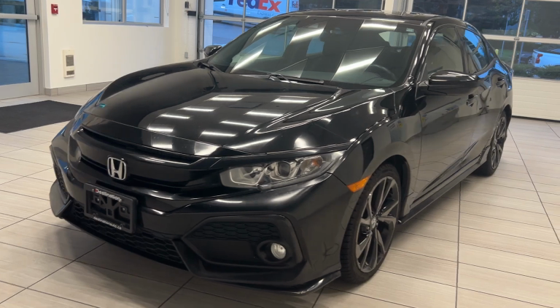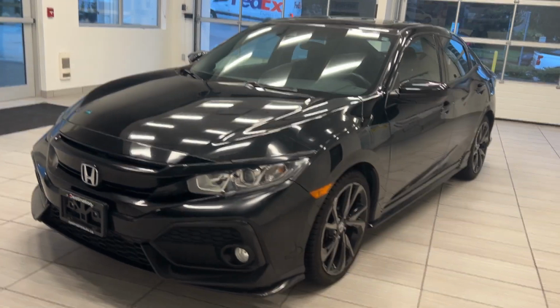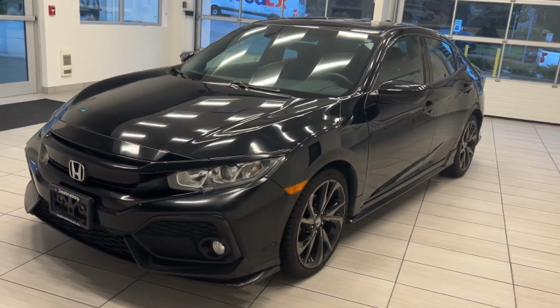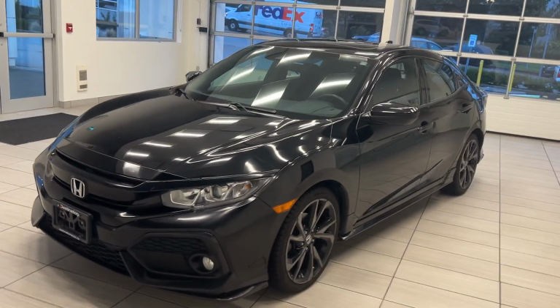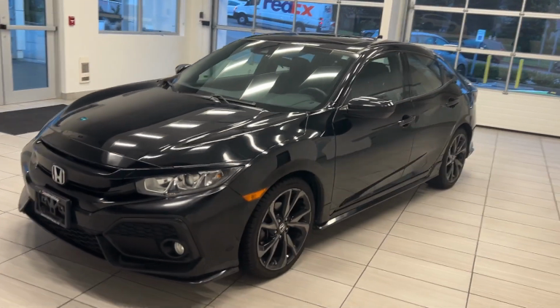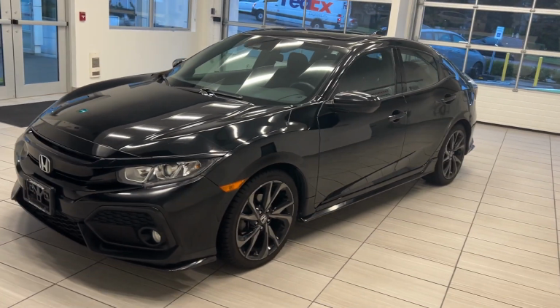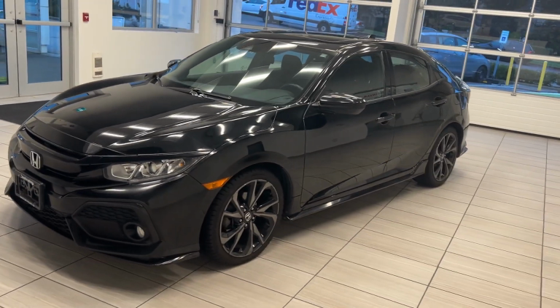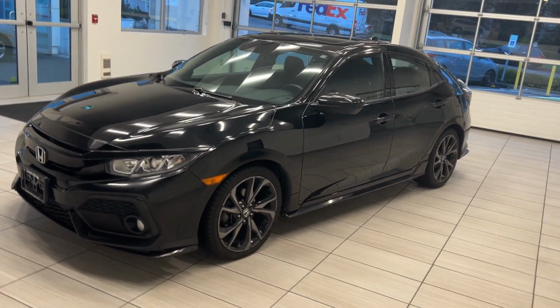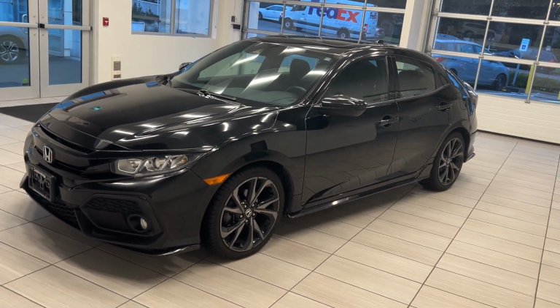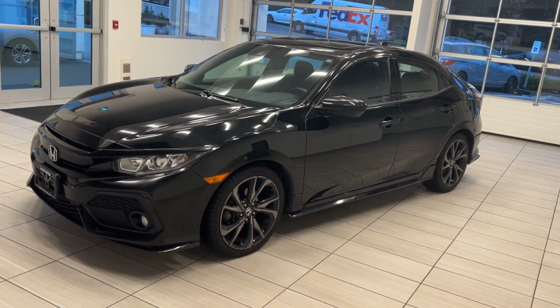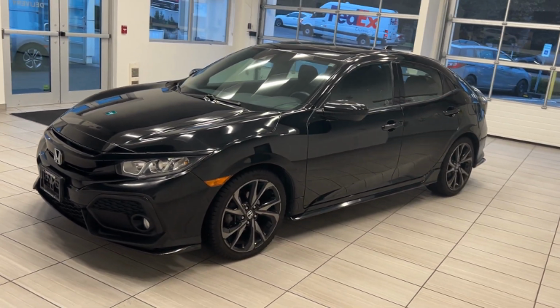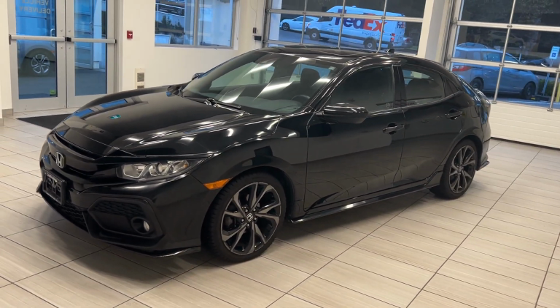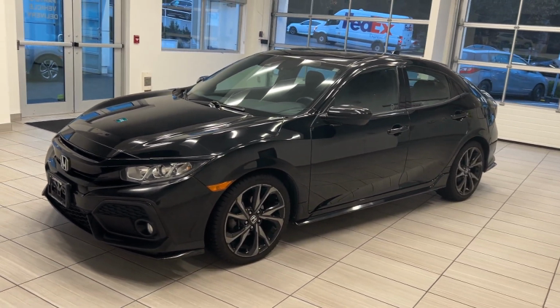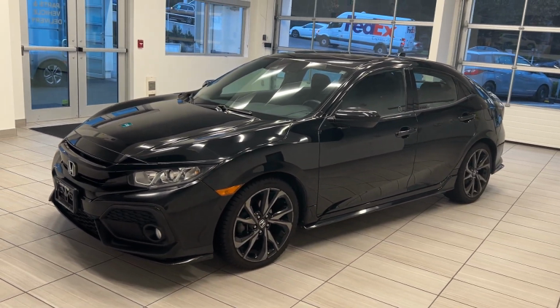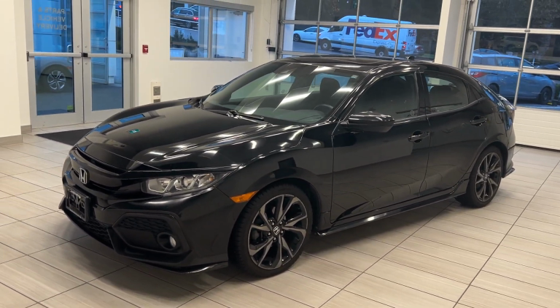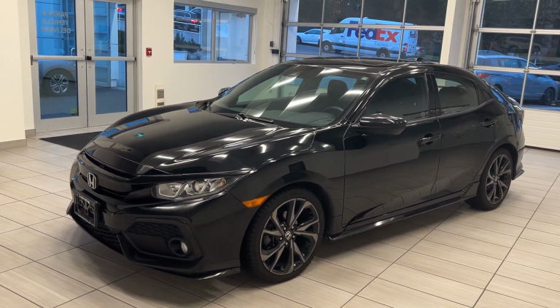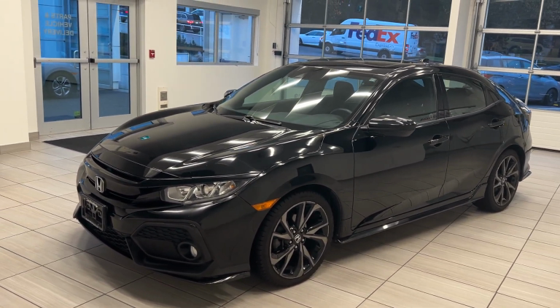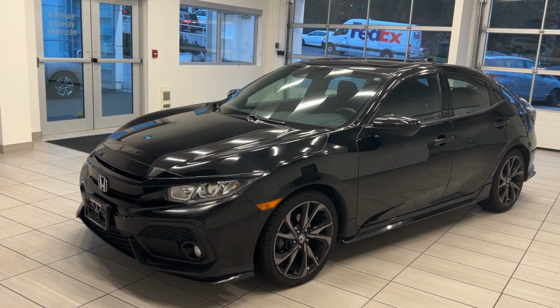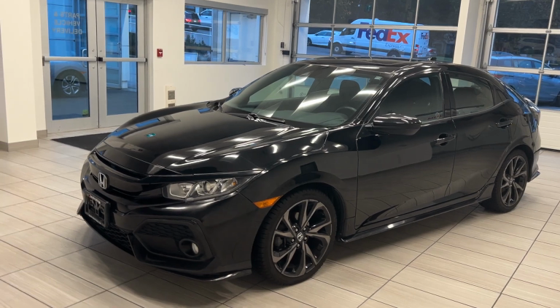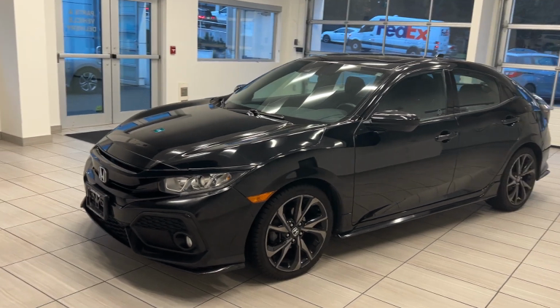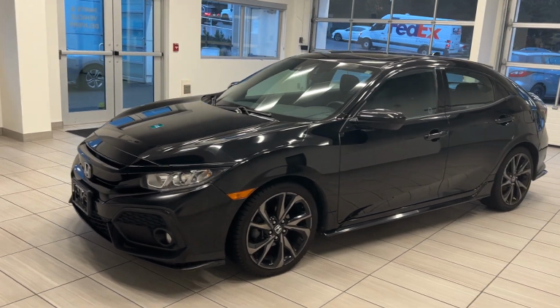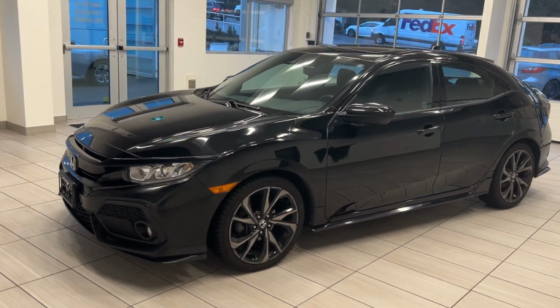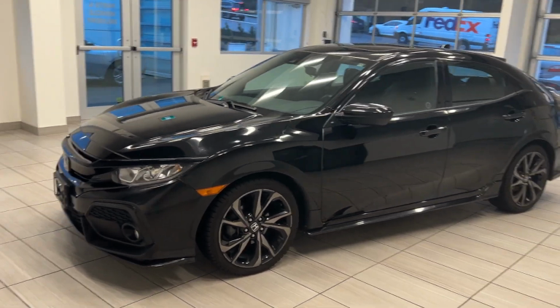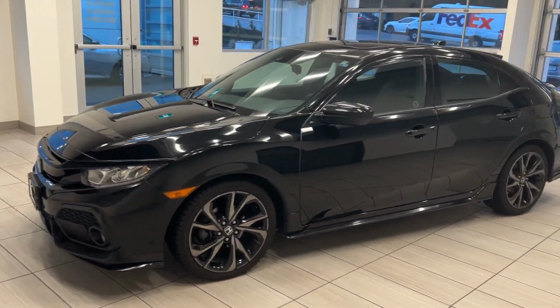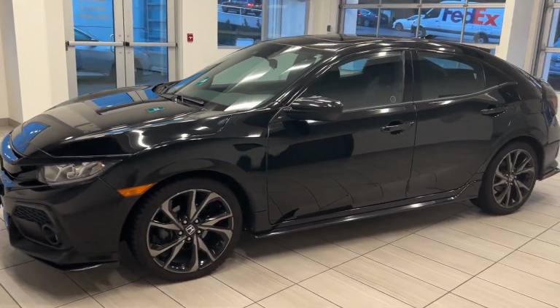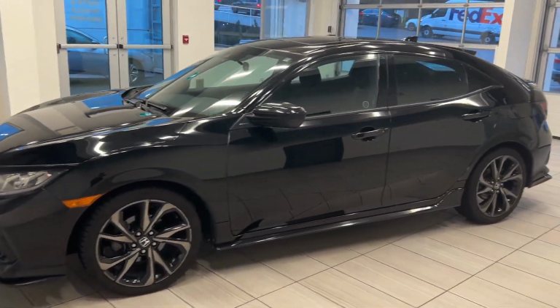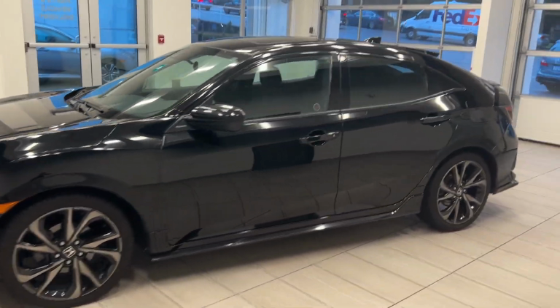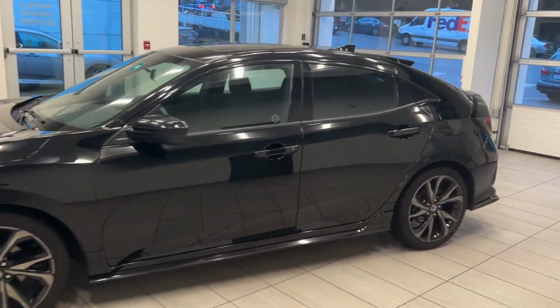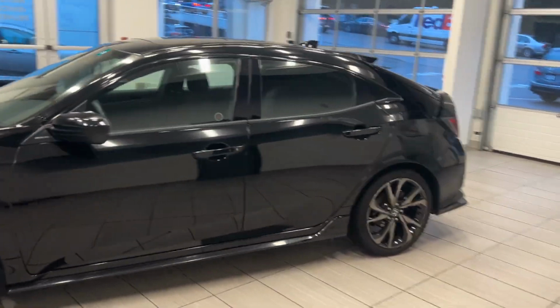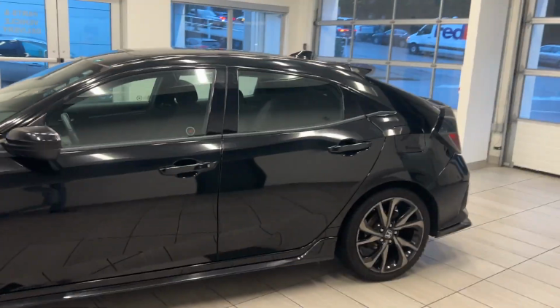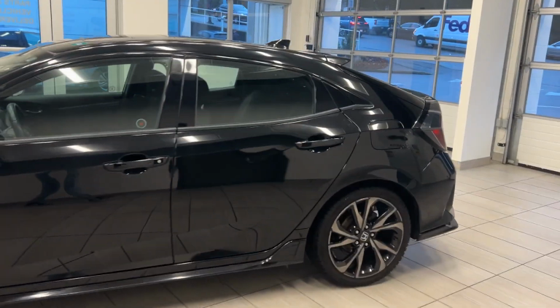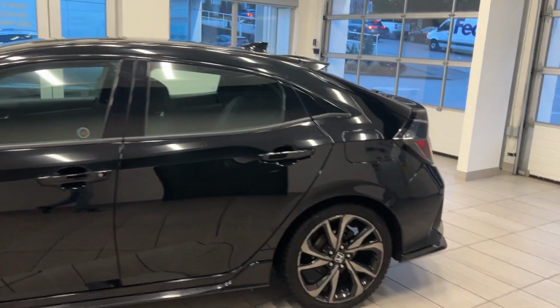Hey guys, Rahul here from Destination Honda and today we're starting our week with checking out our 2017 Honda Civic Sport hatchback.